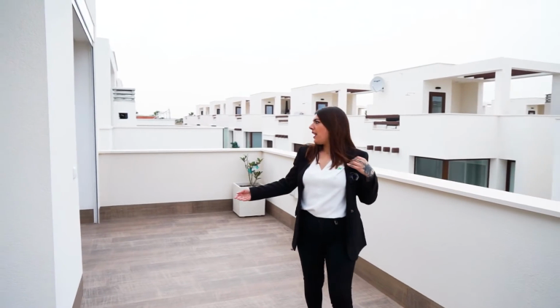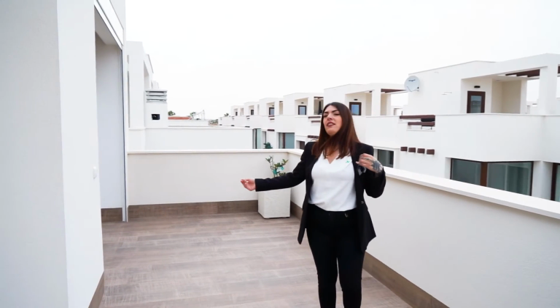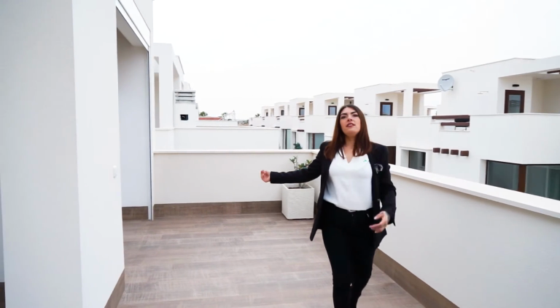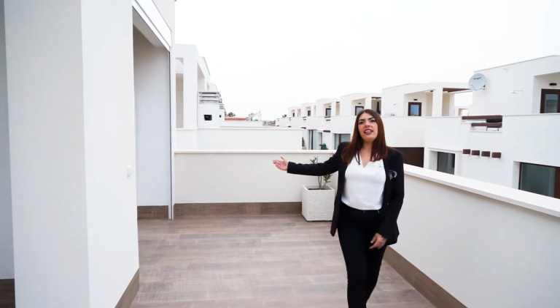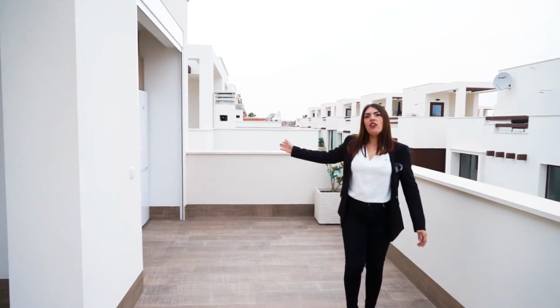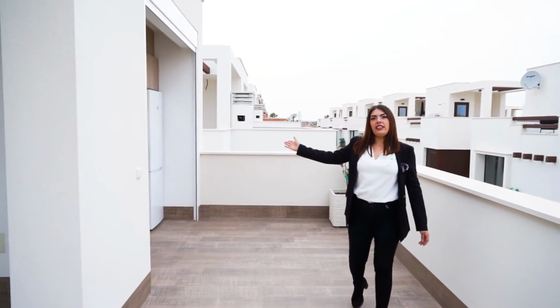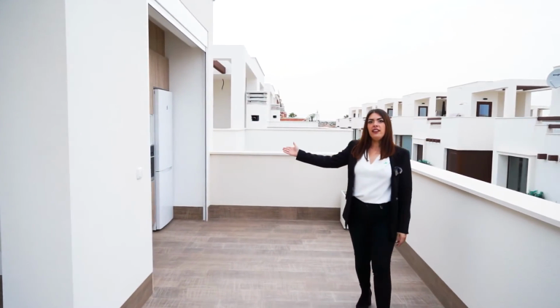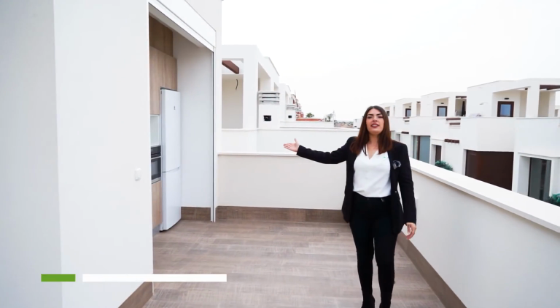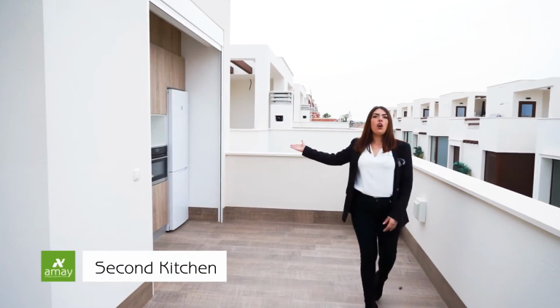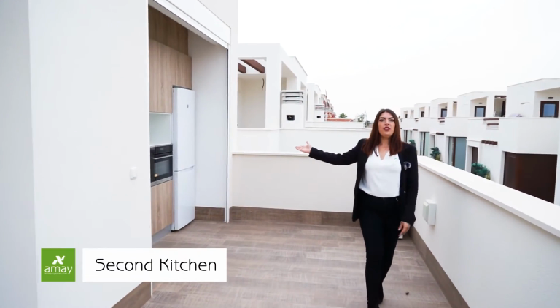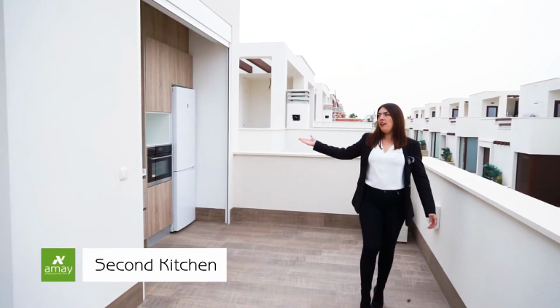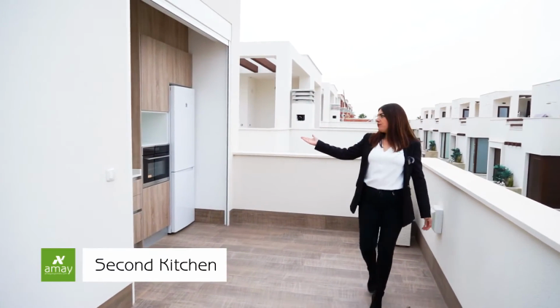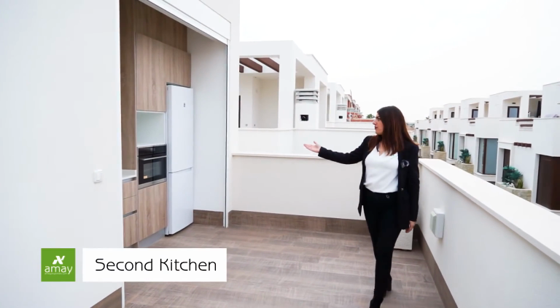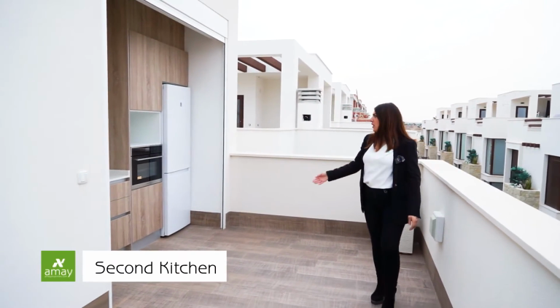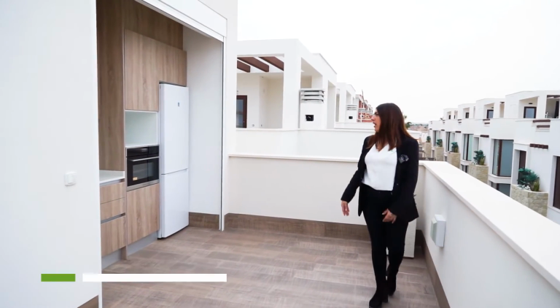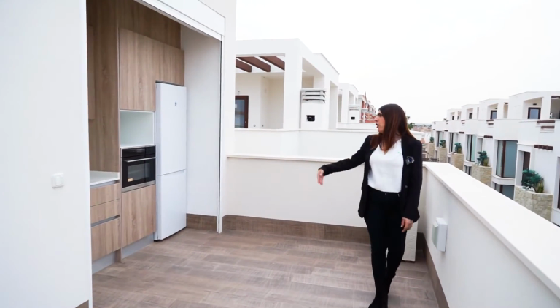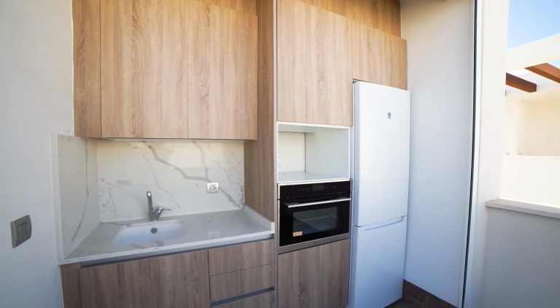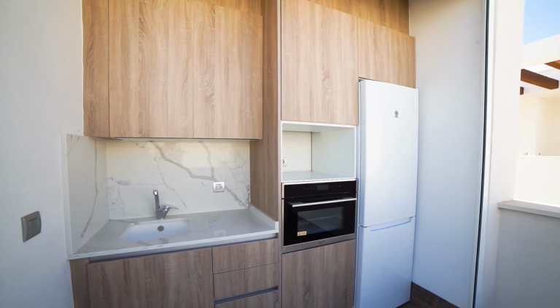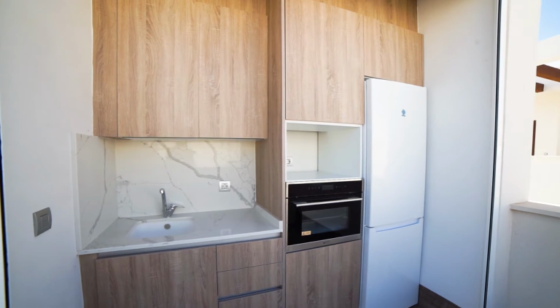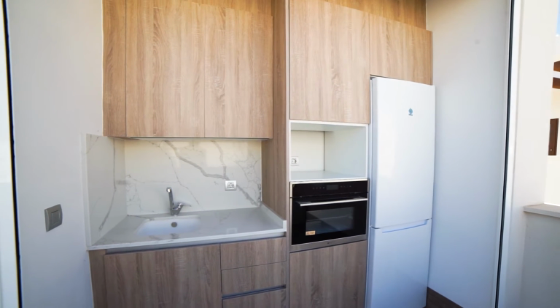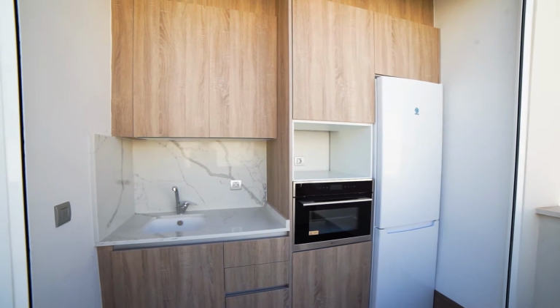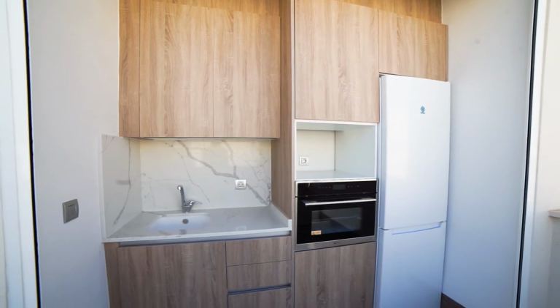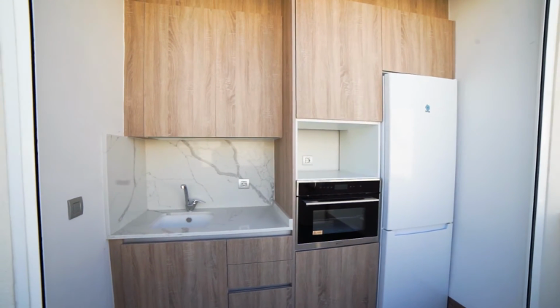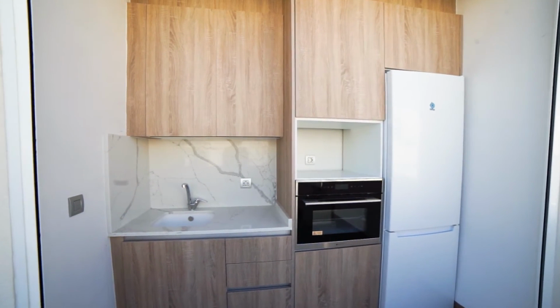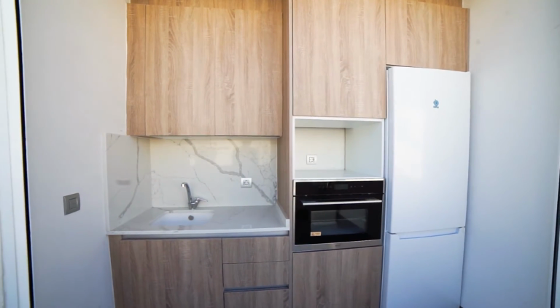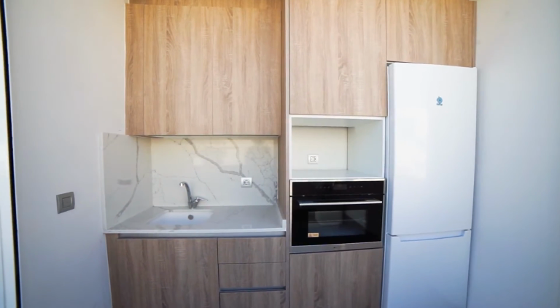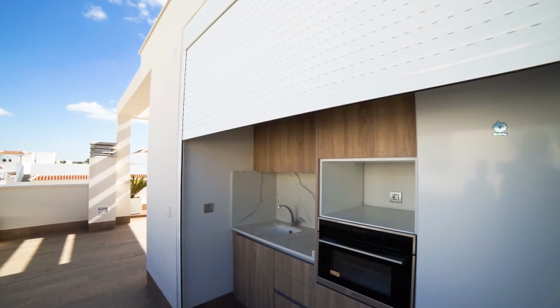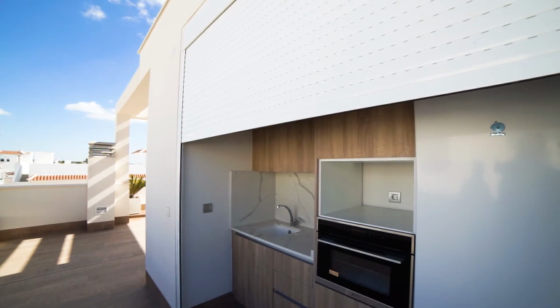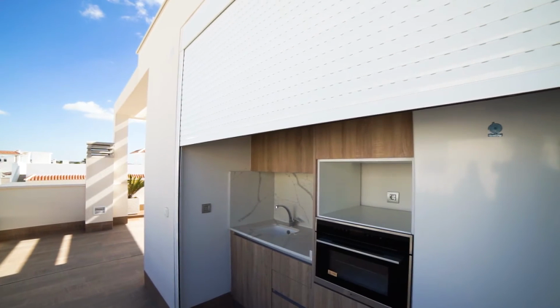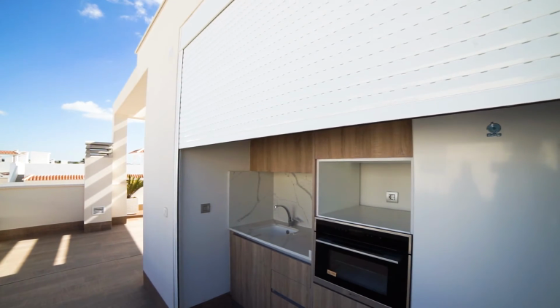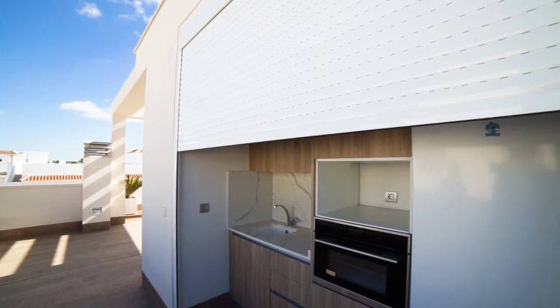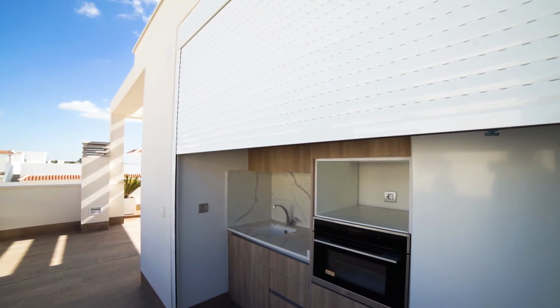And the second kitchen, which is optional. We have the oven, the fridge, the sink, and also an electric shutter.